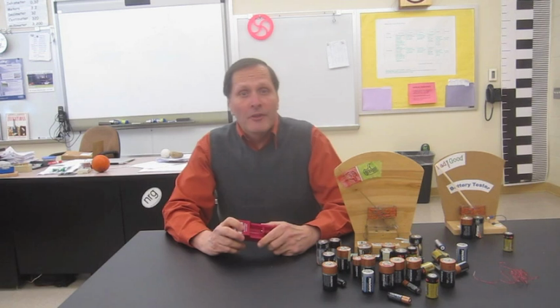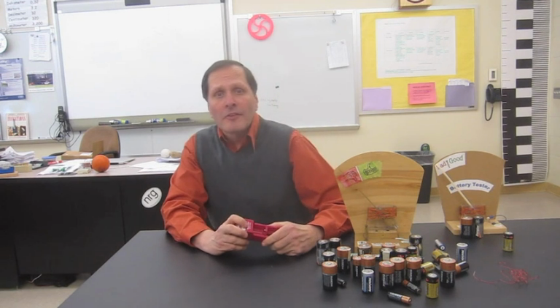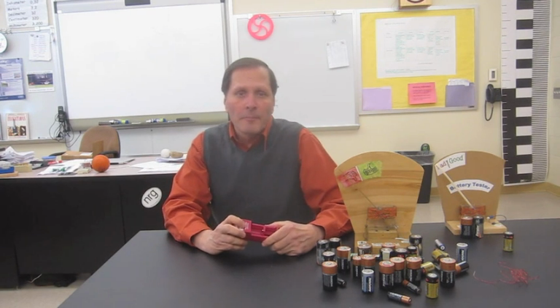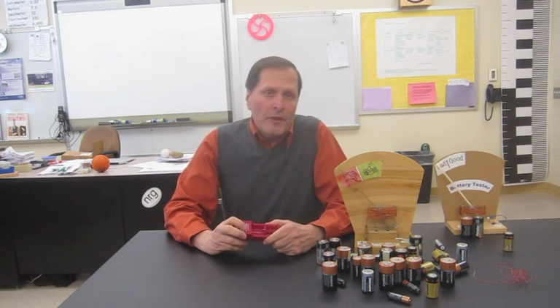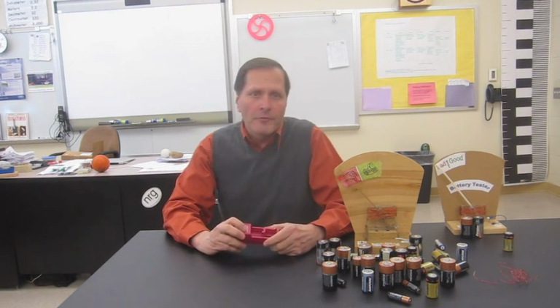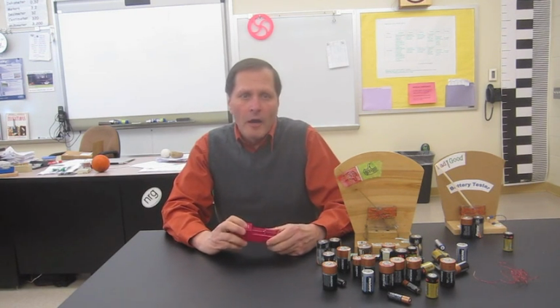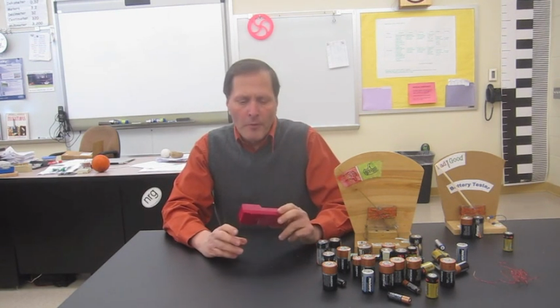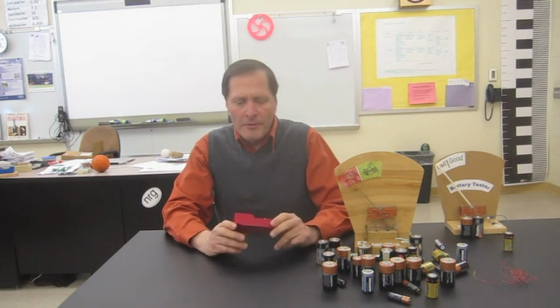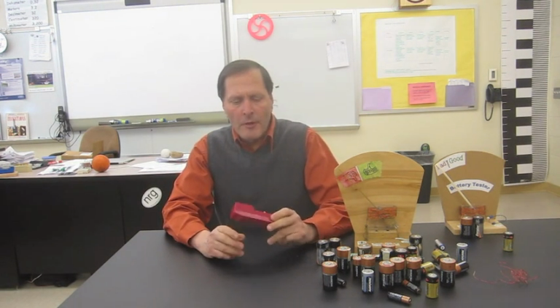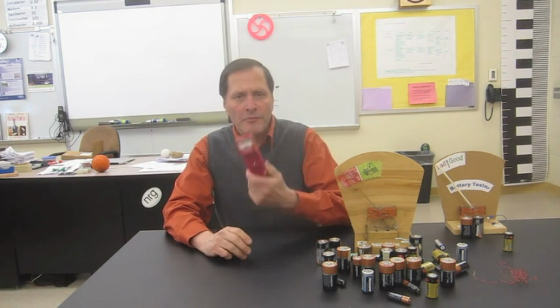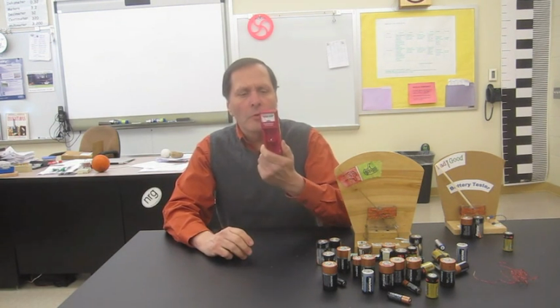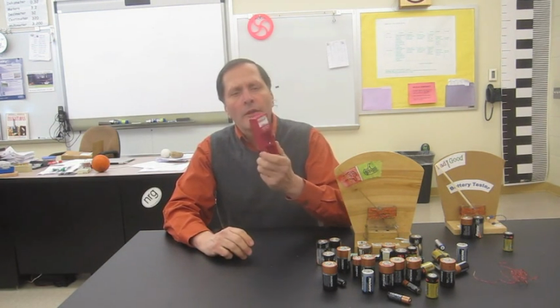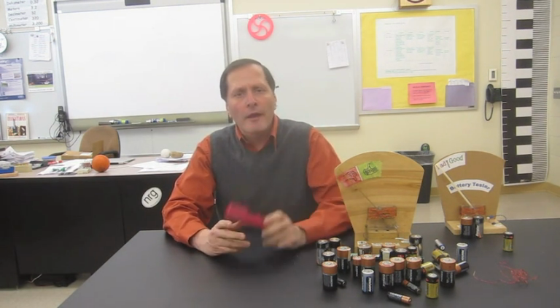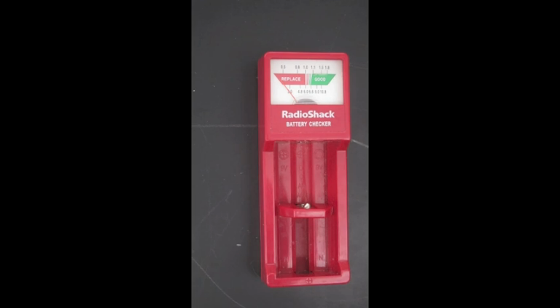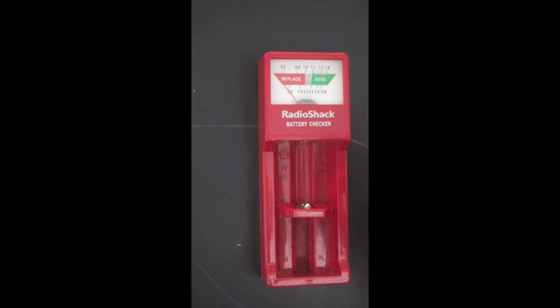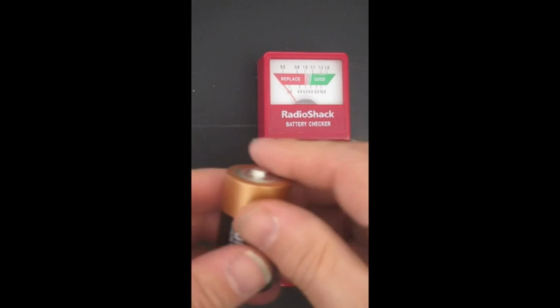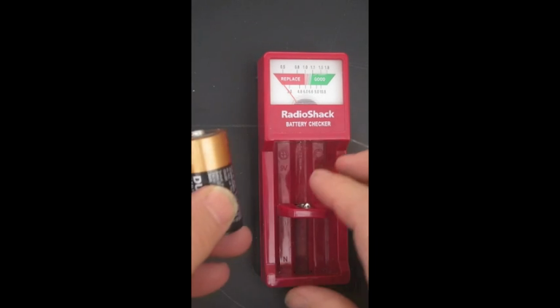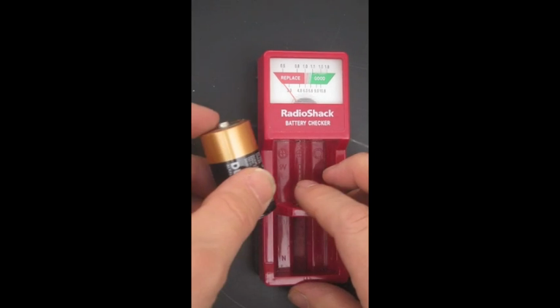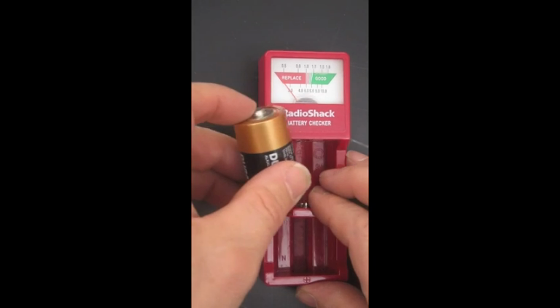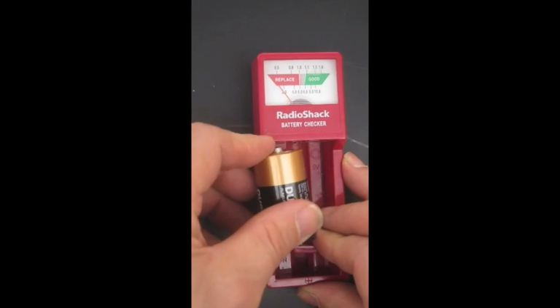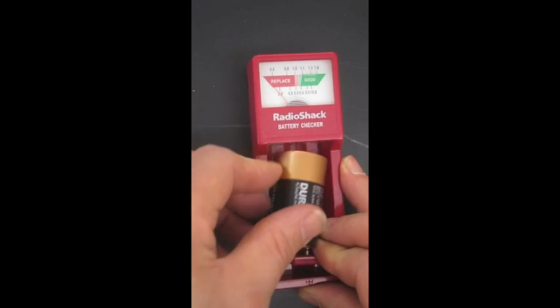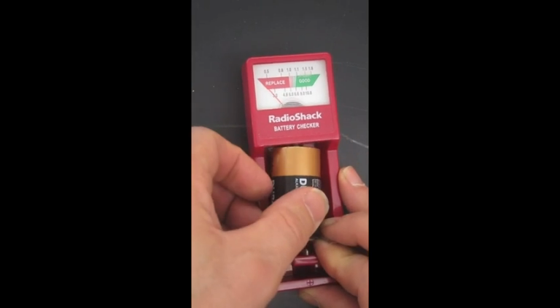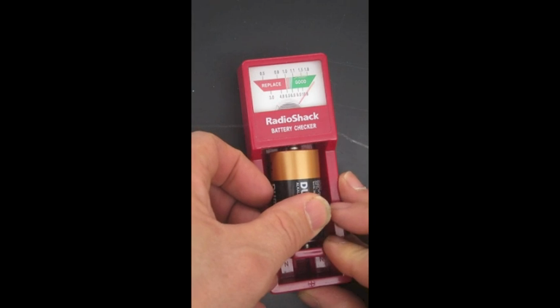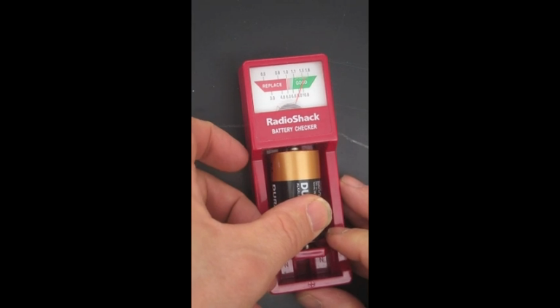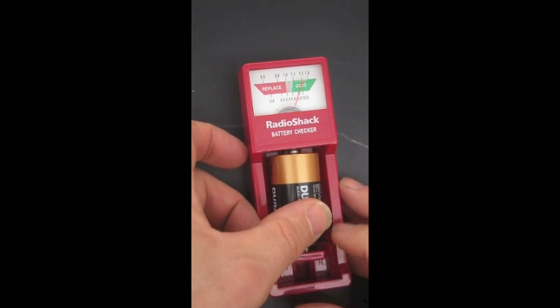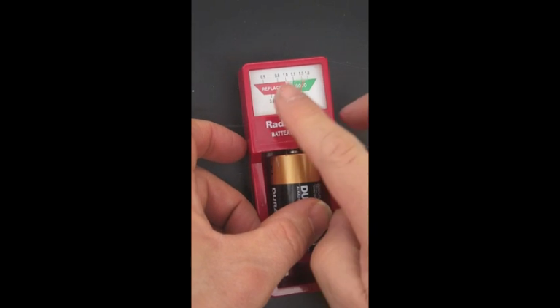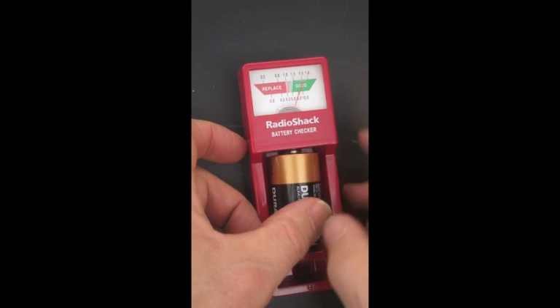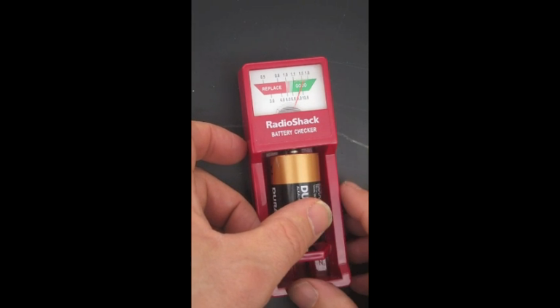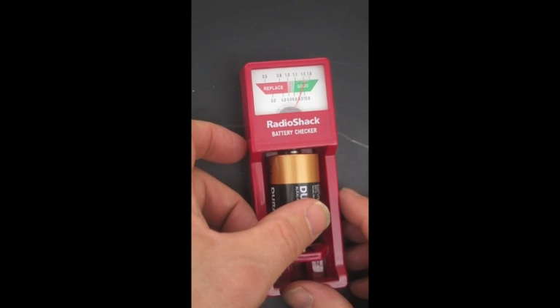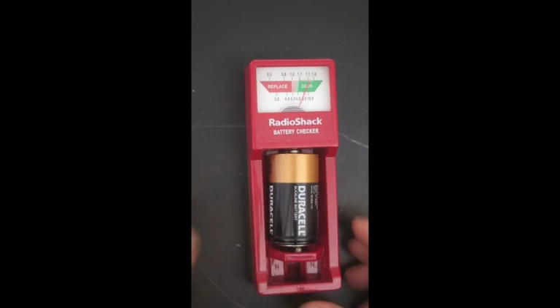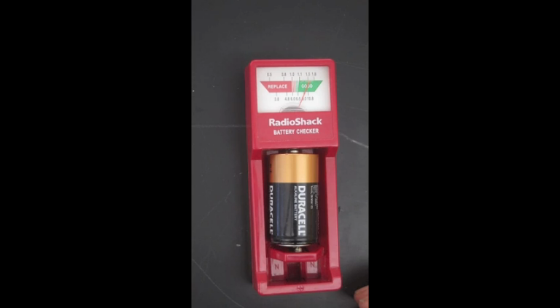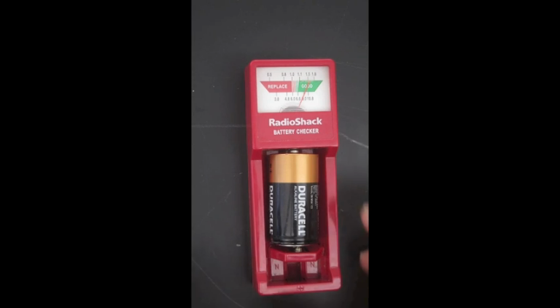I'd like to take a look at battery testers. There are commercial pieces available such as this one from Radio Shack. To use it we simply insert the battery, and according to the needle it looks good. Easy enough.